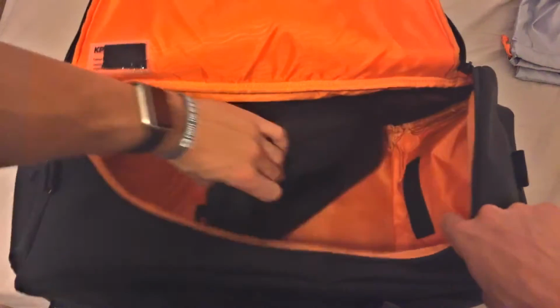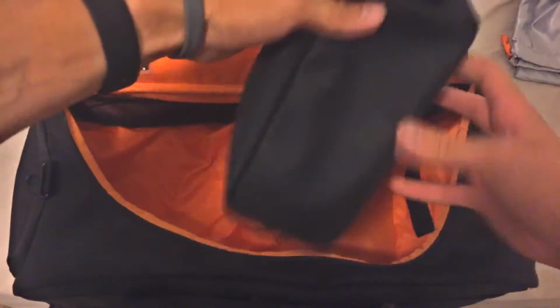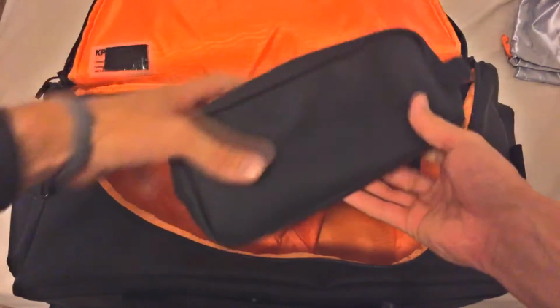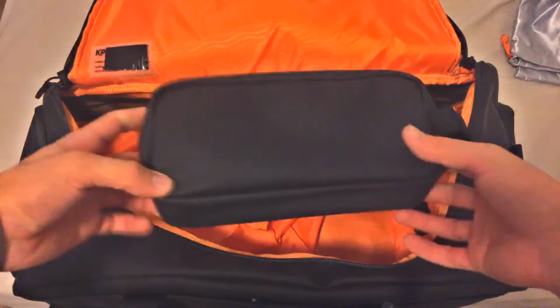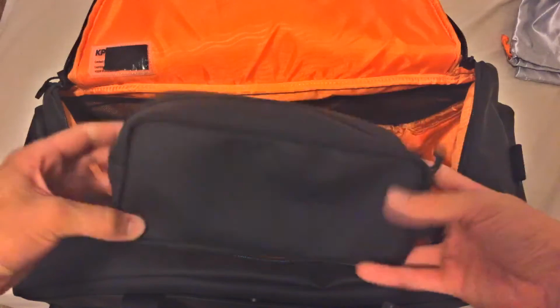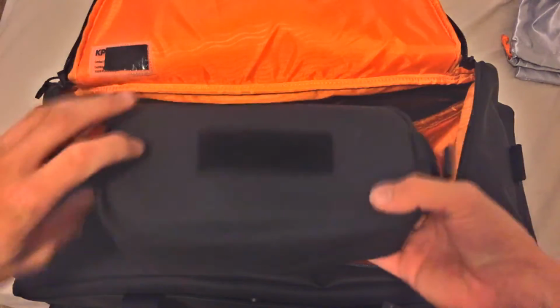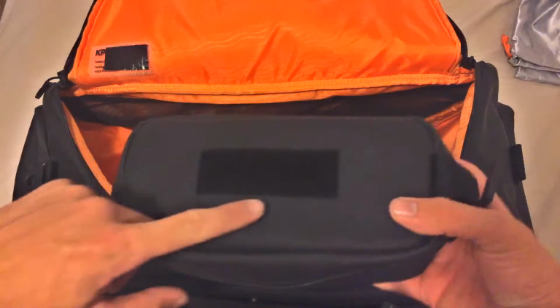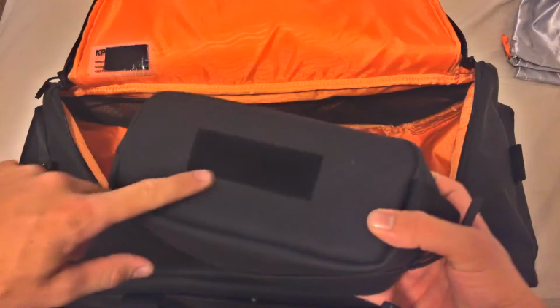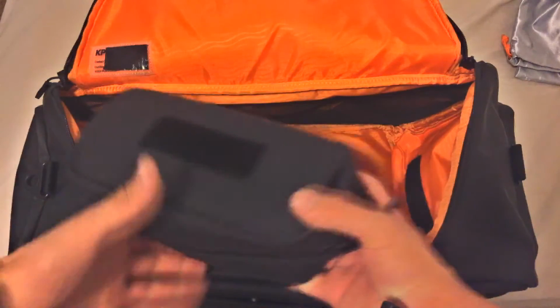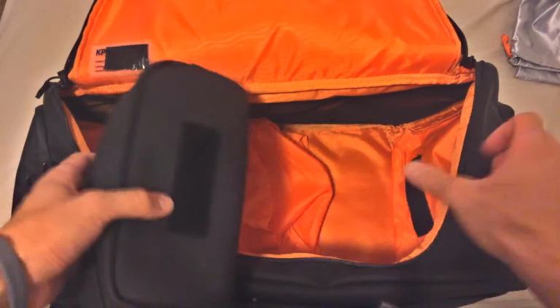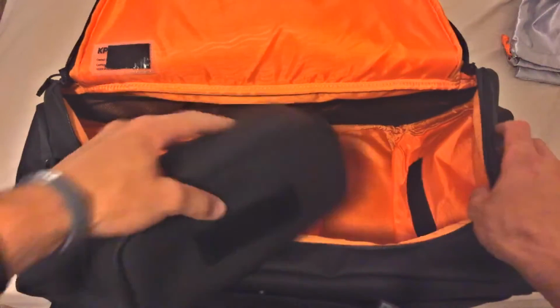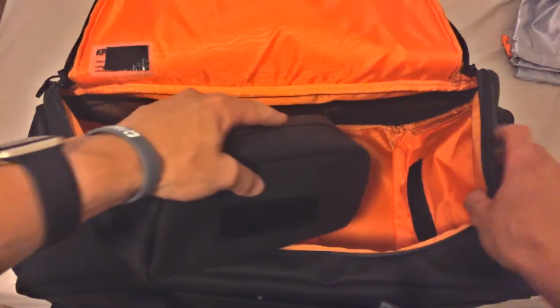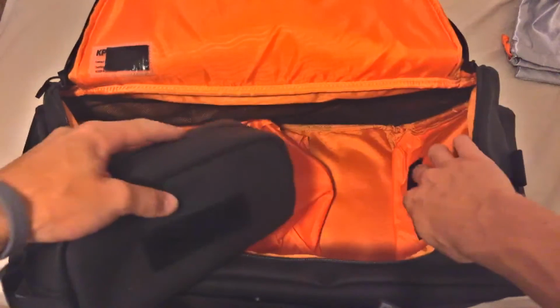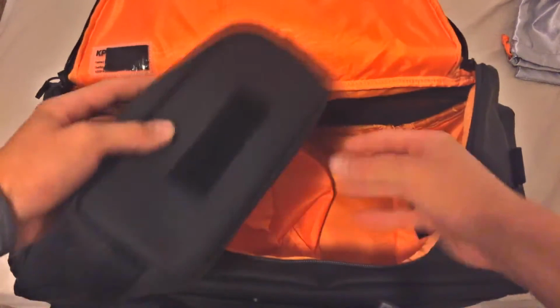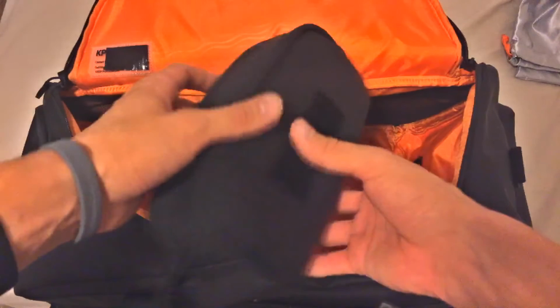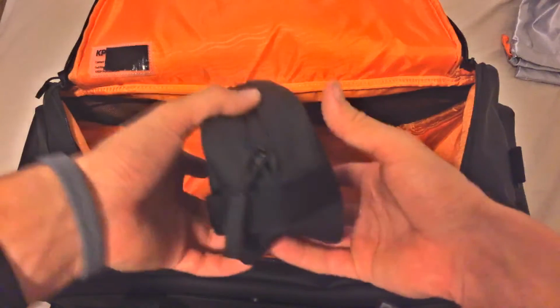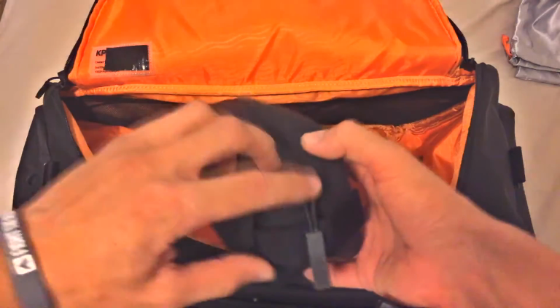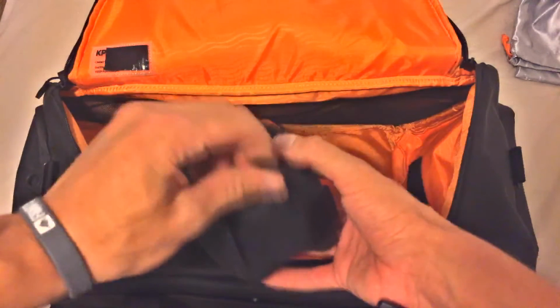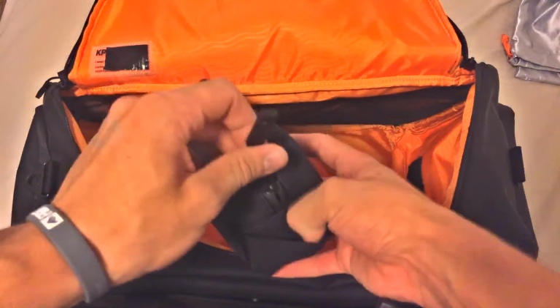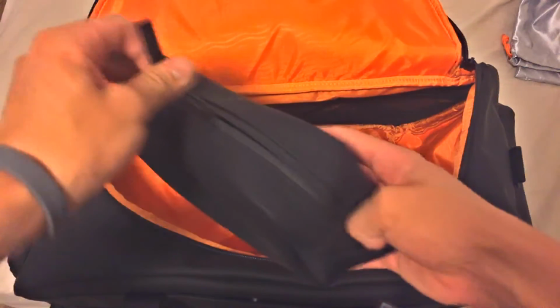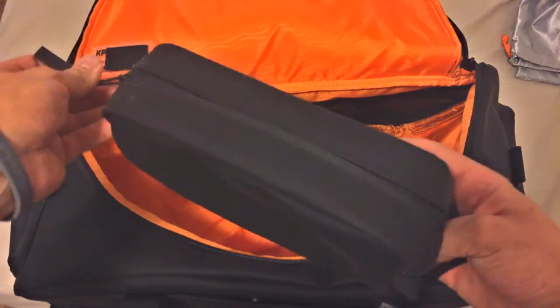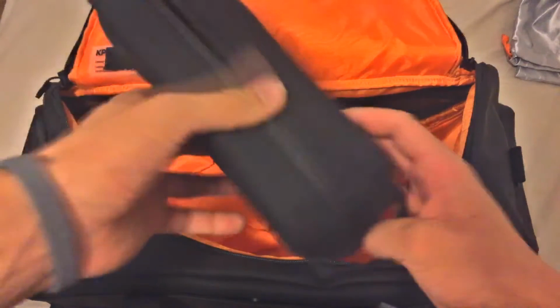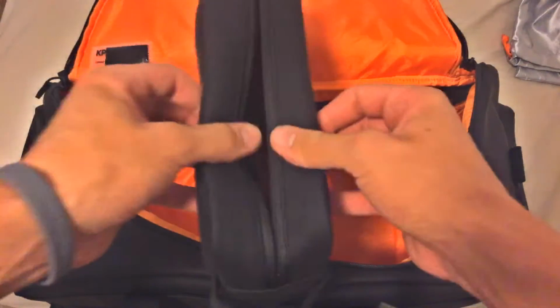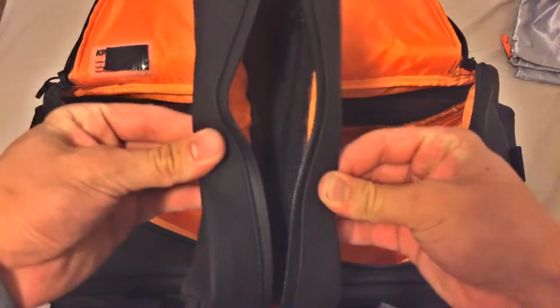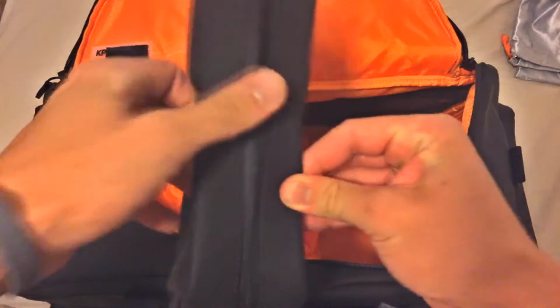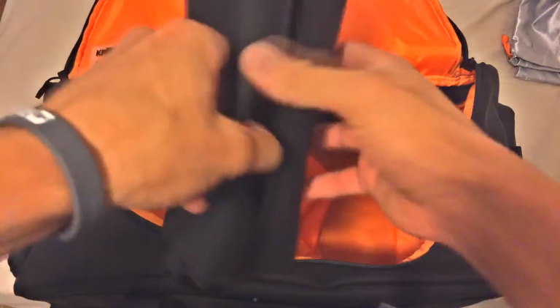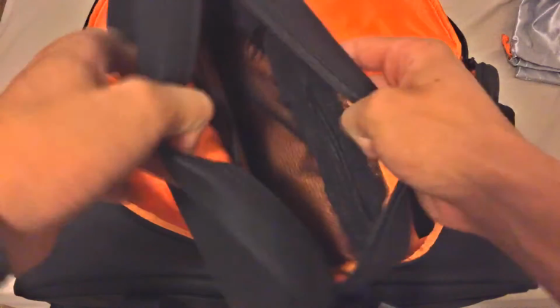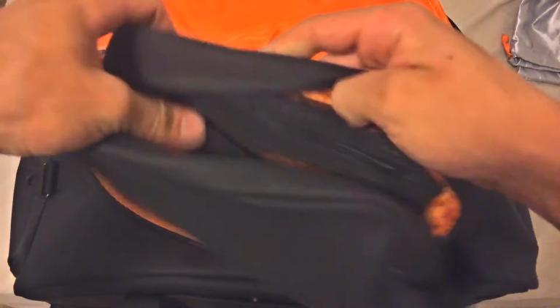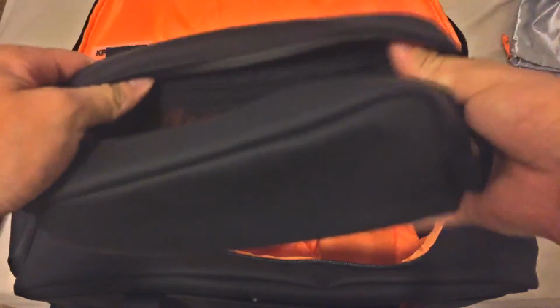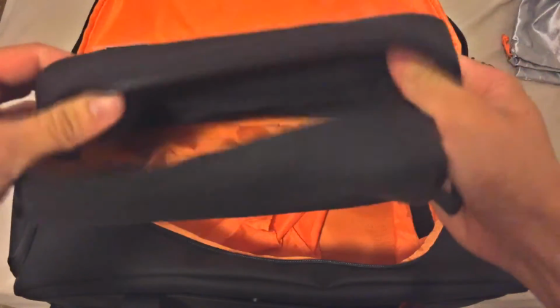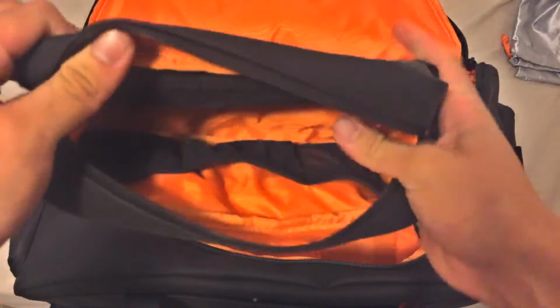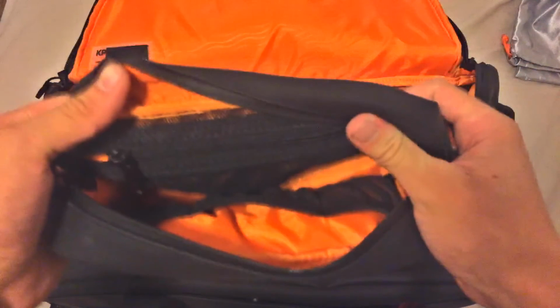Right over here we've got a toiletry kit, which actually Velcros — as you can see, there's a piece of Velcro right here and one right in the bag. It actually Velcros to the front of the bag so it's not rattling around inside with all your other stuff. And this actually color matches whatever bag you choose.